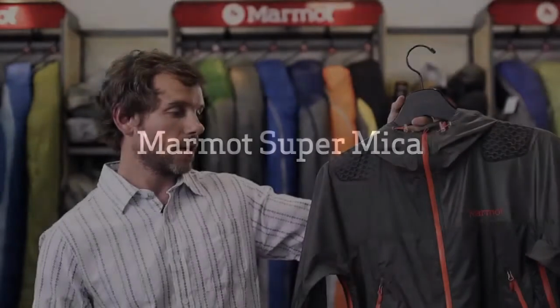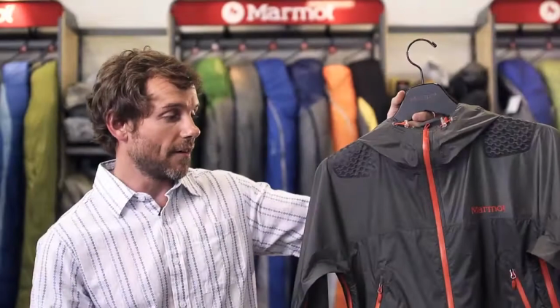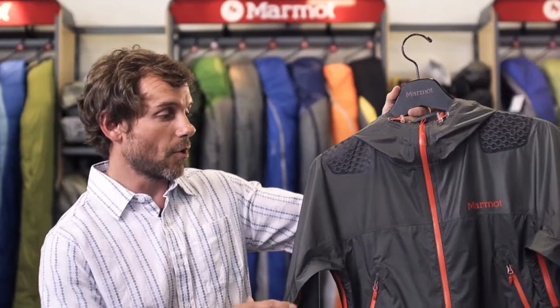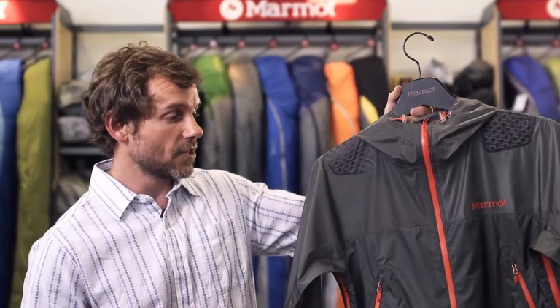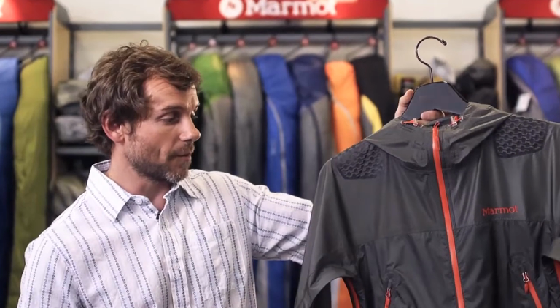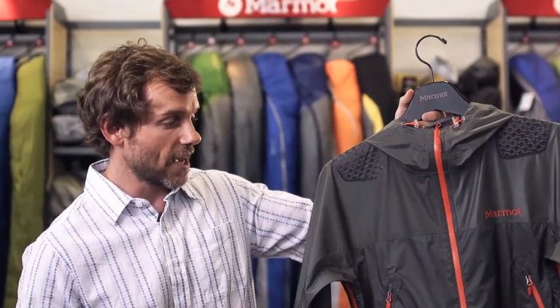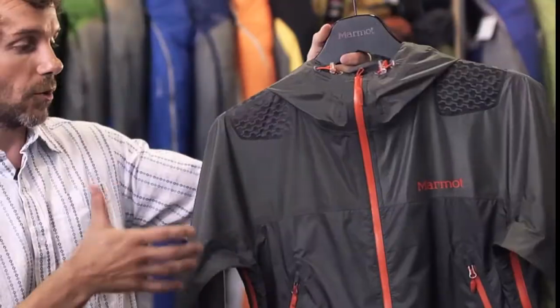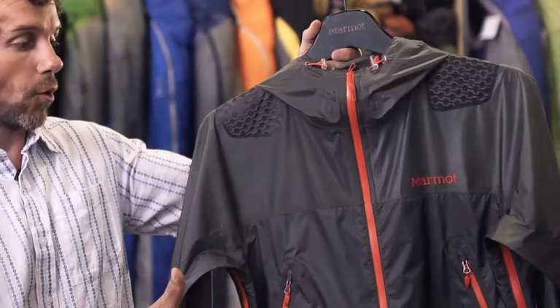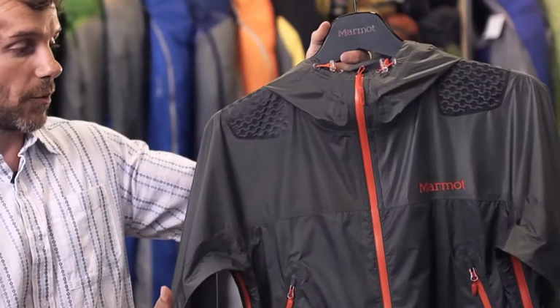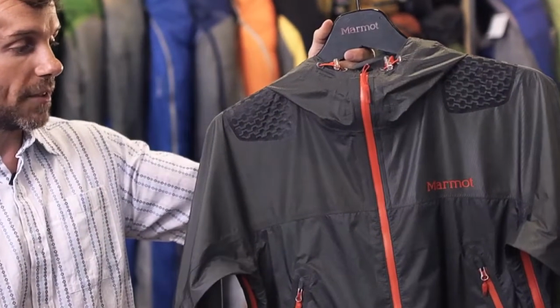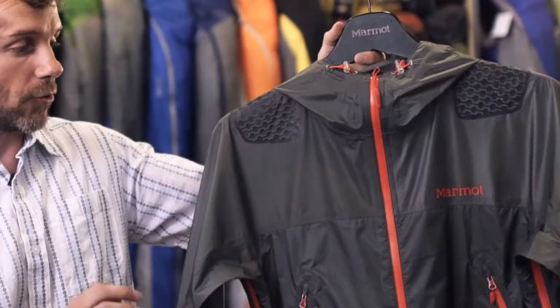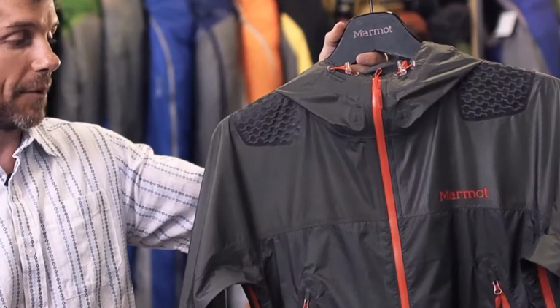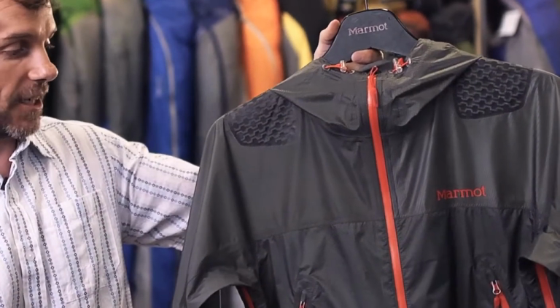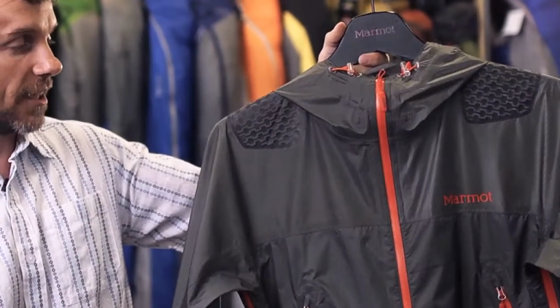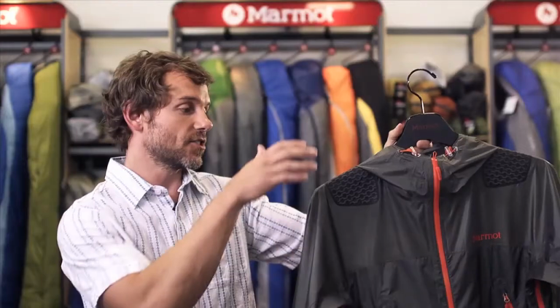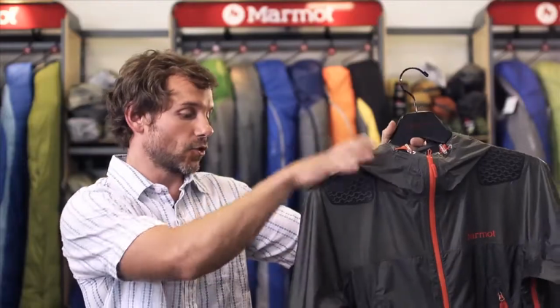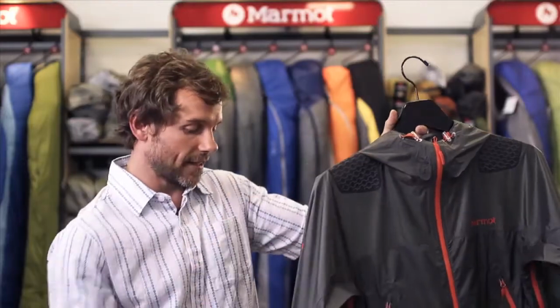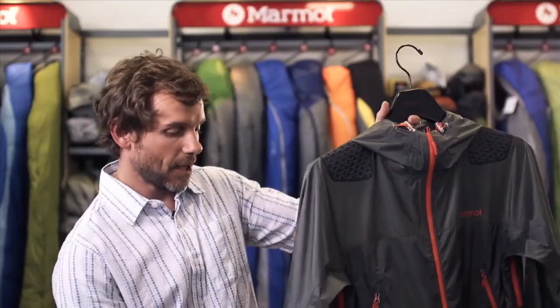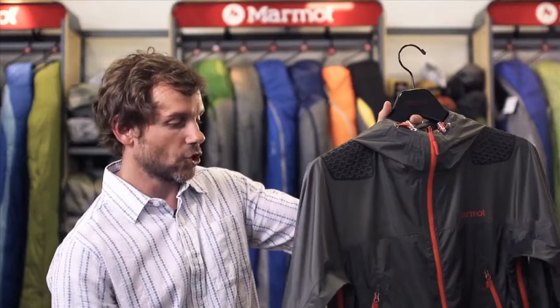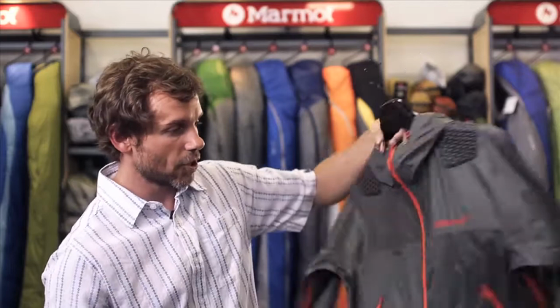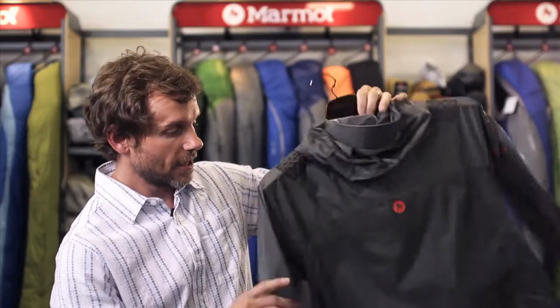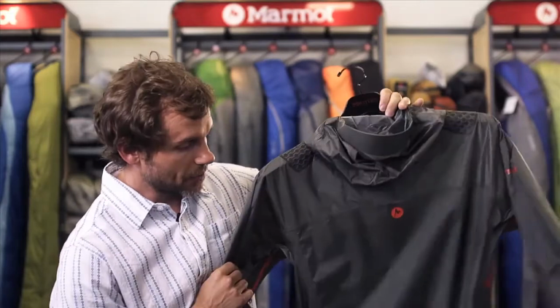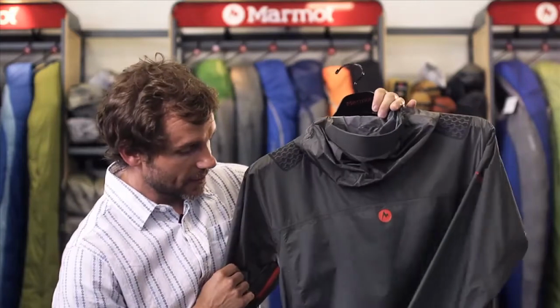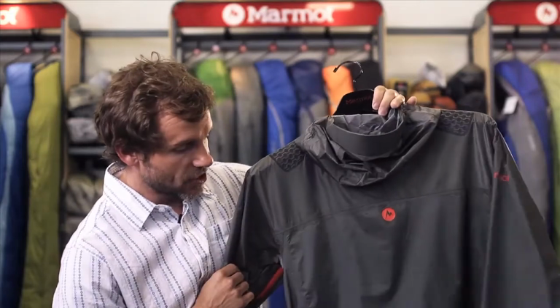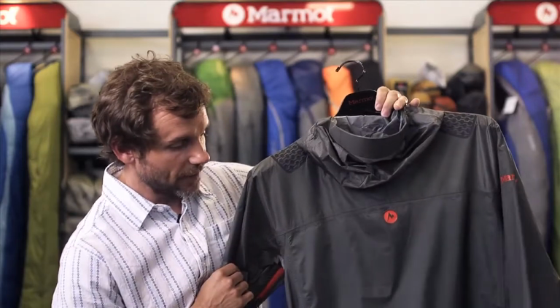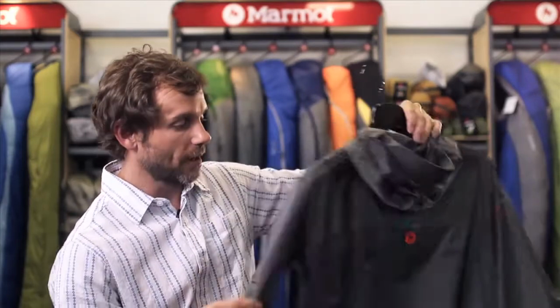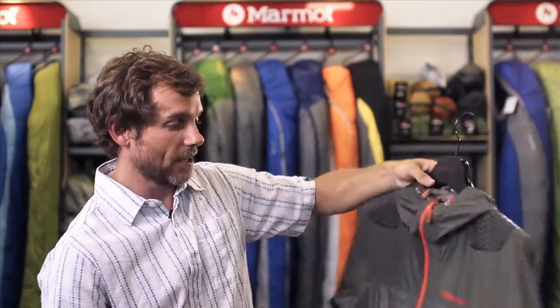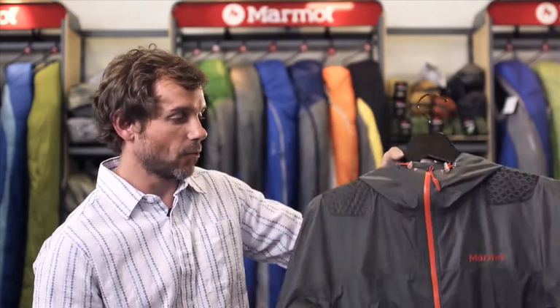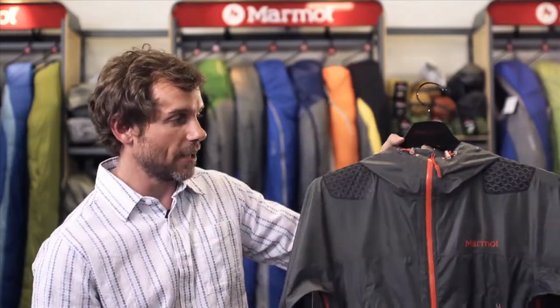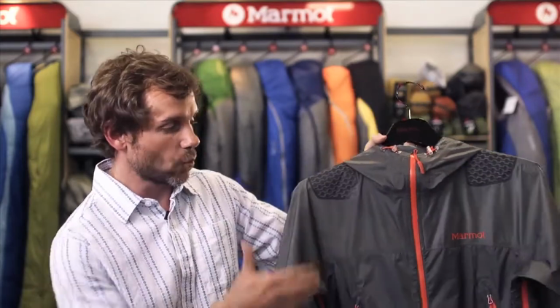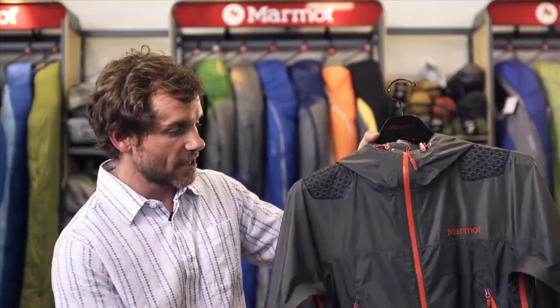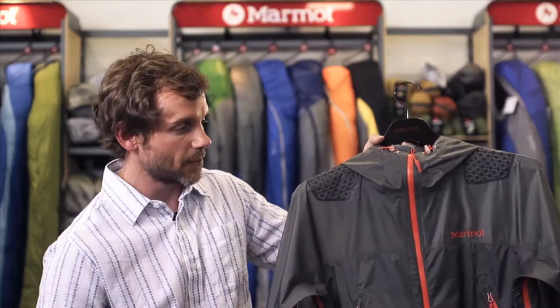Here we have the Marmot Super Mica Jacket. We're looking at waterproof breathable material through a laminate technology. It's got some Duralite hip and shoulder guards that protect against chafing if you're wearing a pack and you're out in the rain all day. It has water resistant zippers.